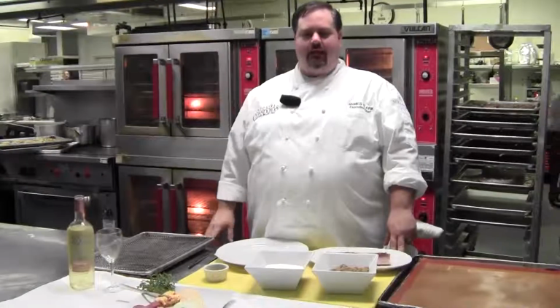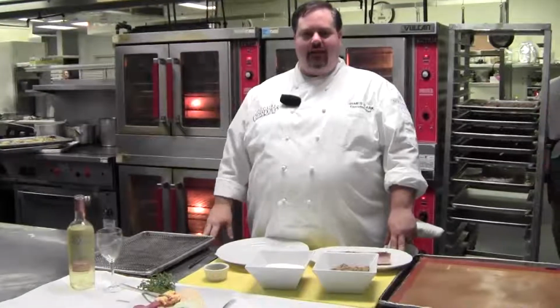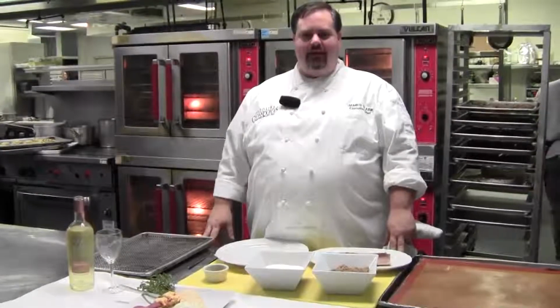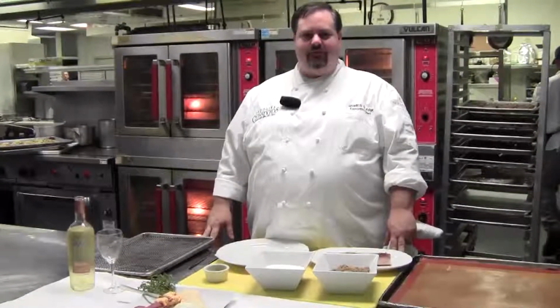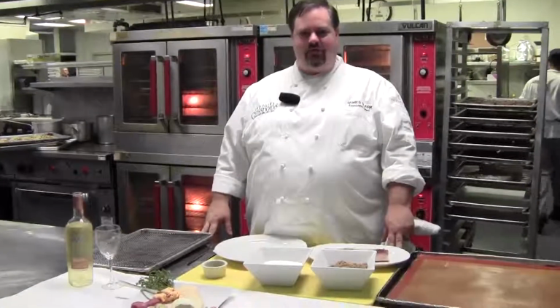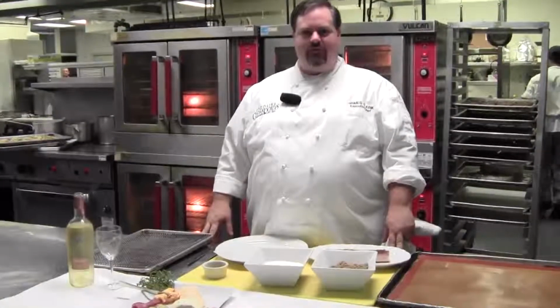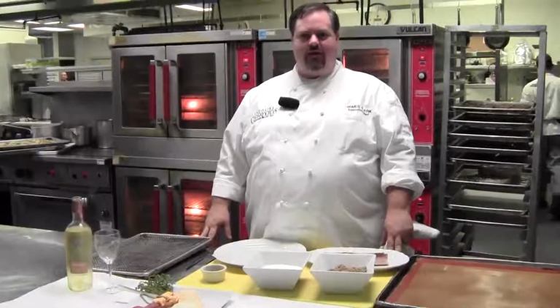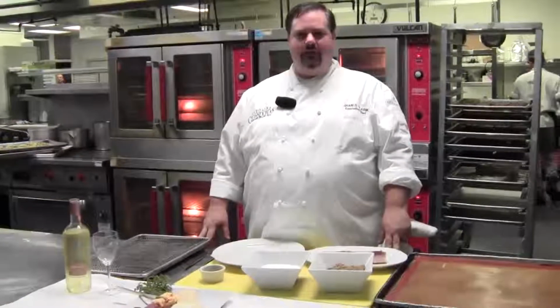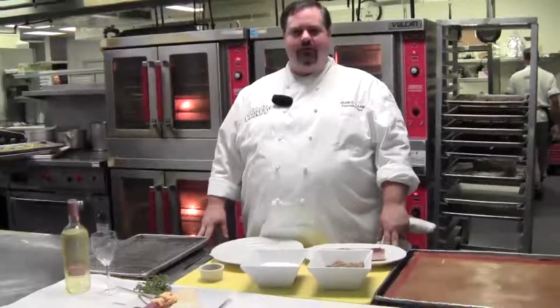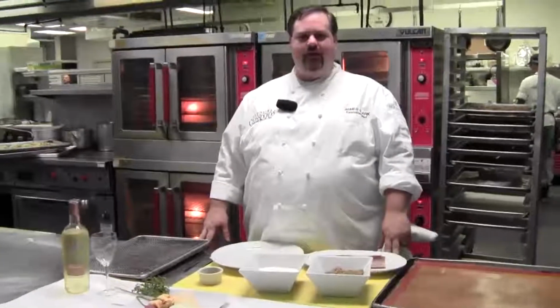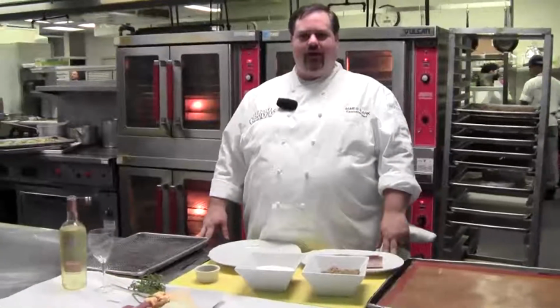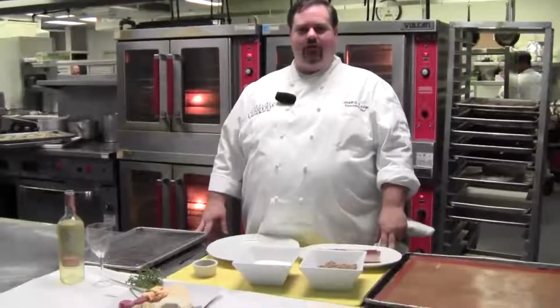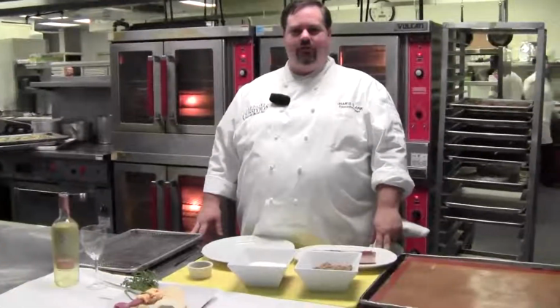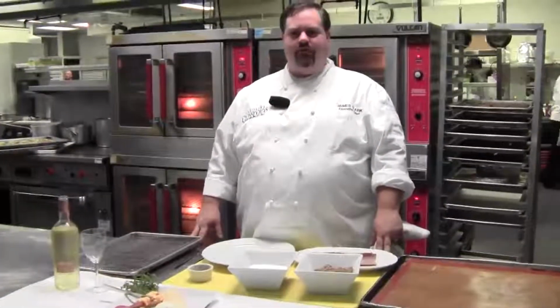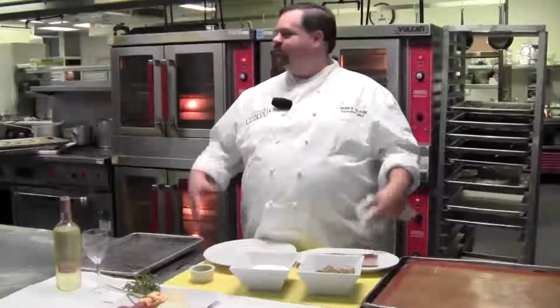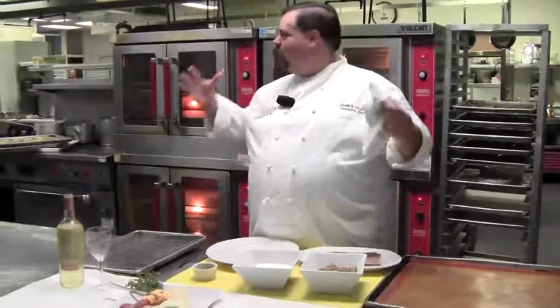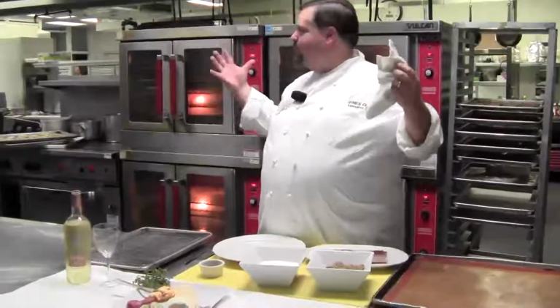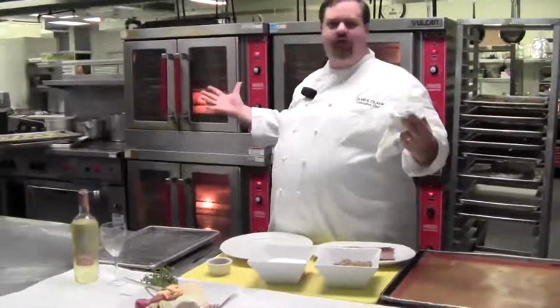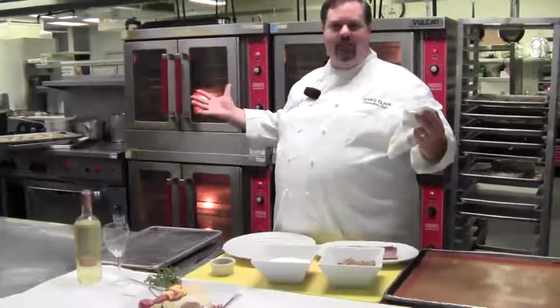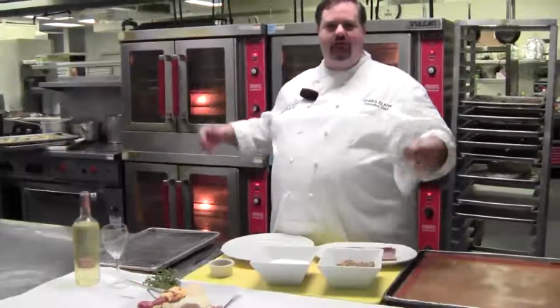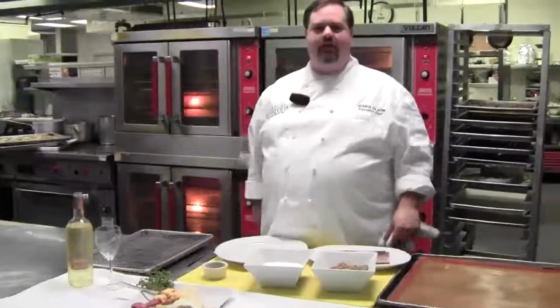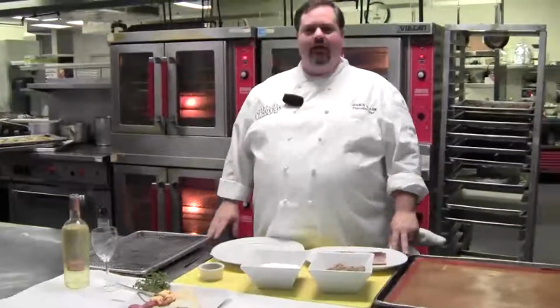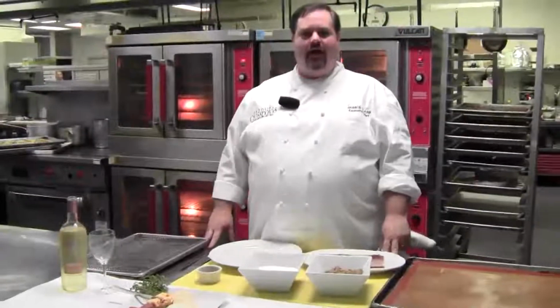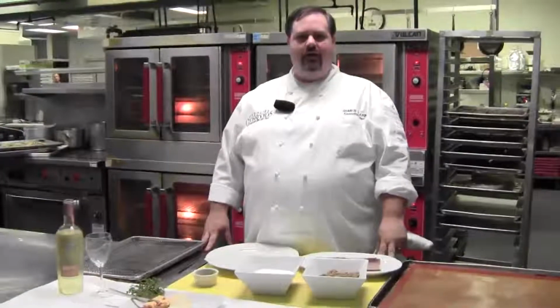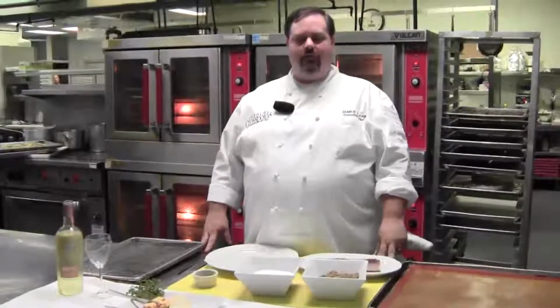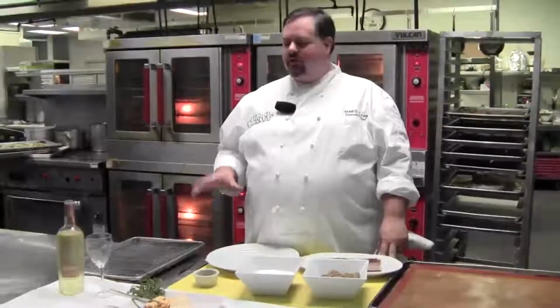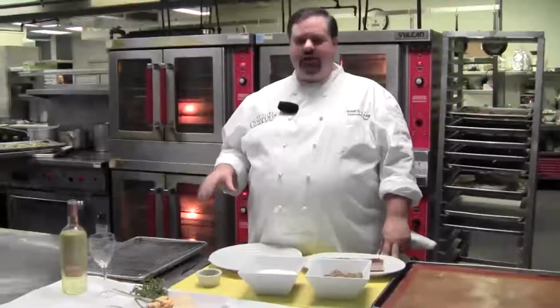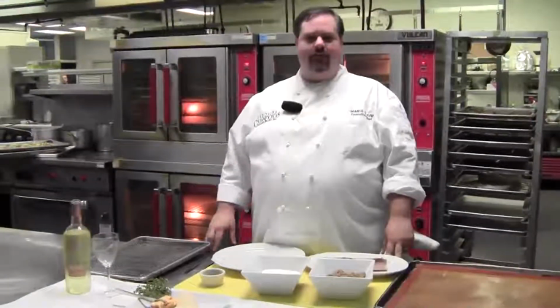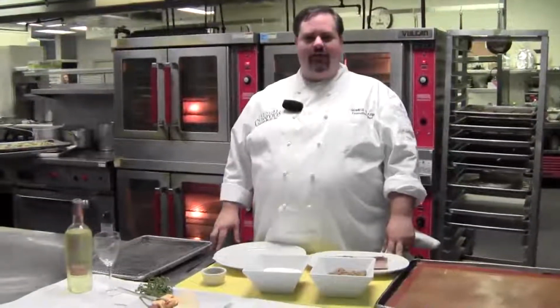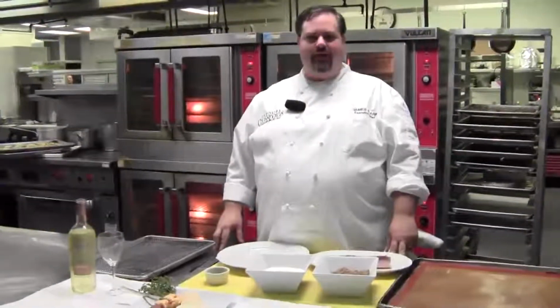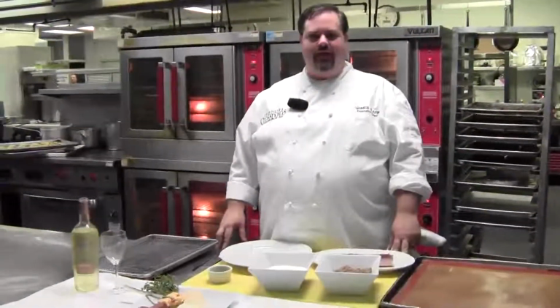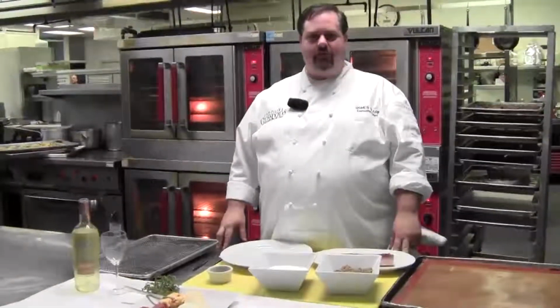Happy holidays! My name is James Clark. I'm coming to you from the Carolina Crossroads Kitchen. This is where all the magic happens here, and we're going to do our shot from here inside the kitchen.